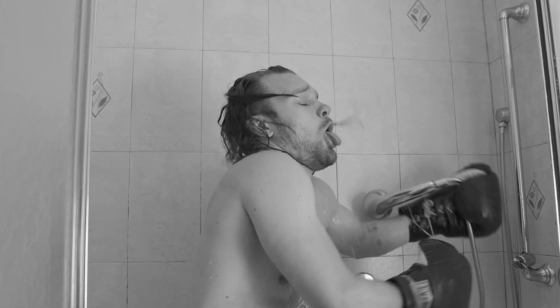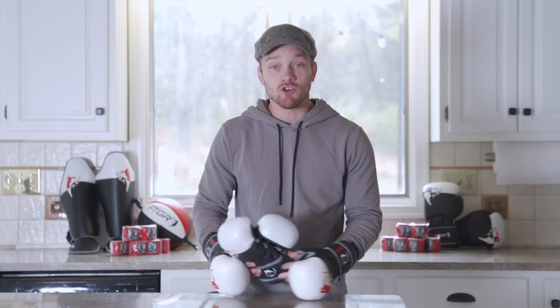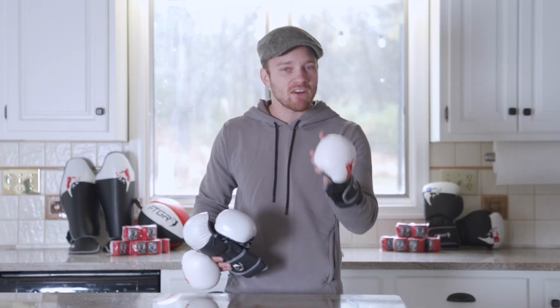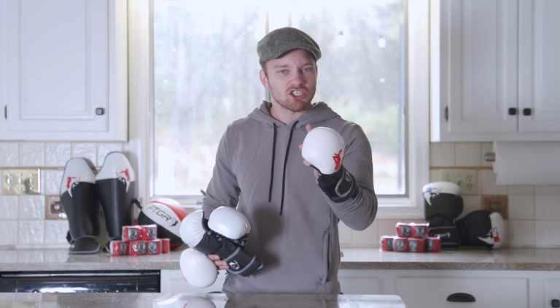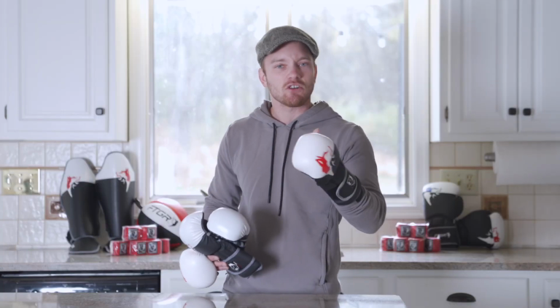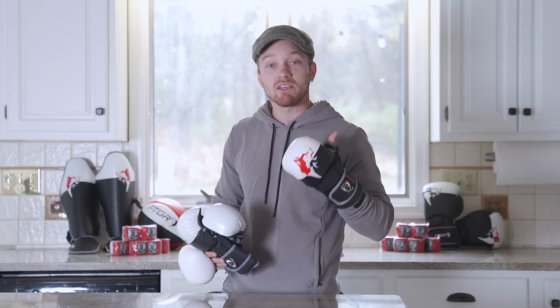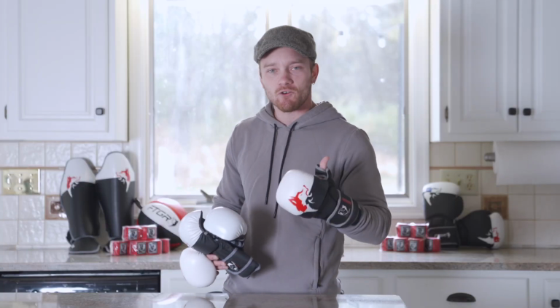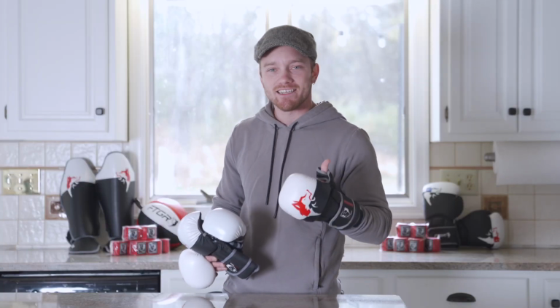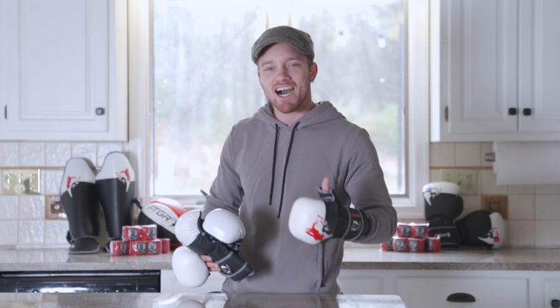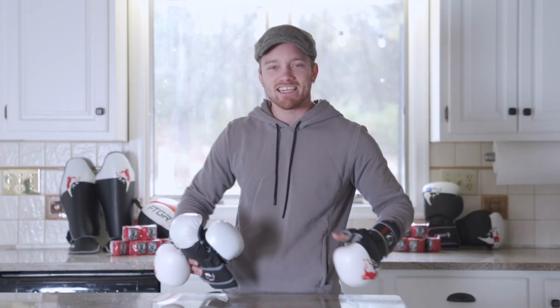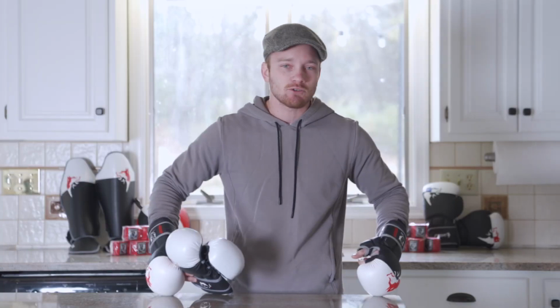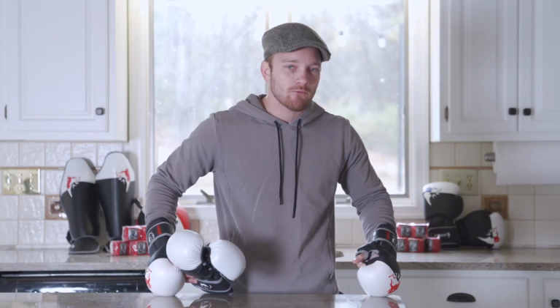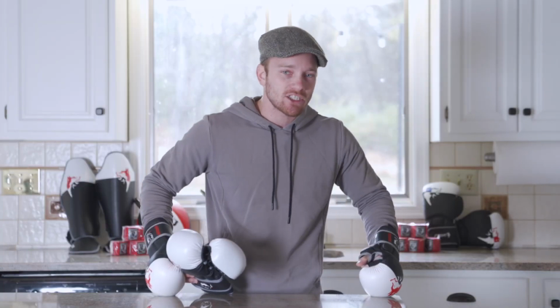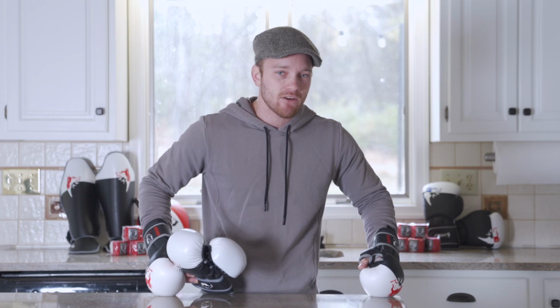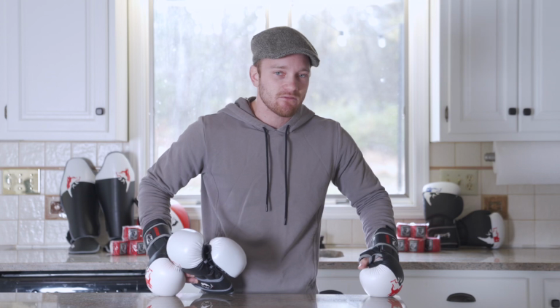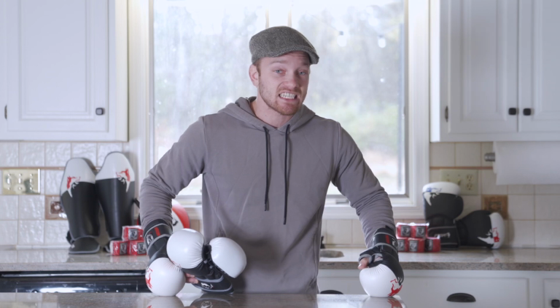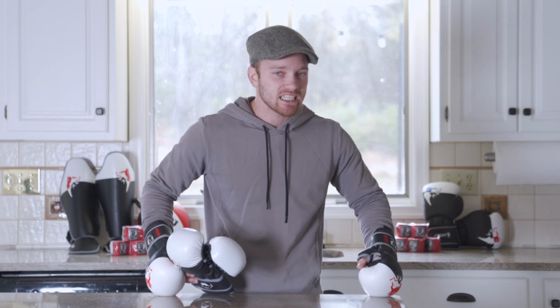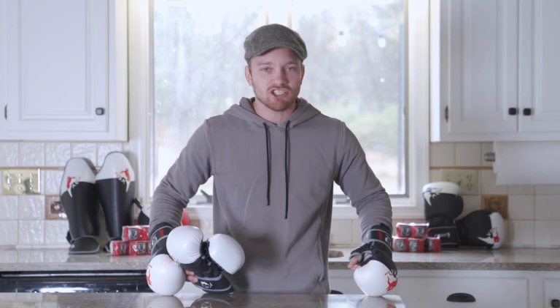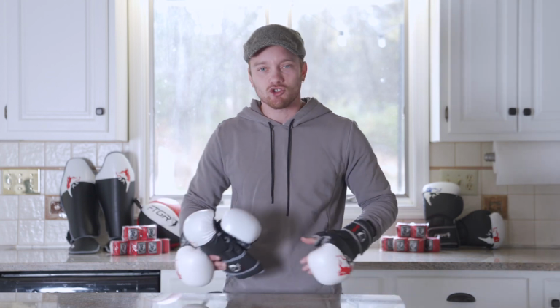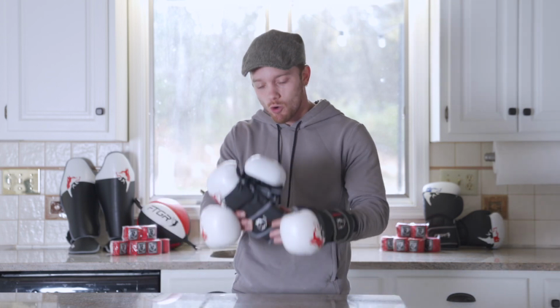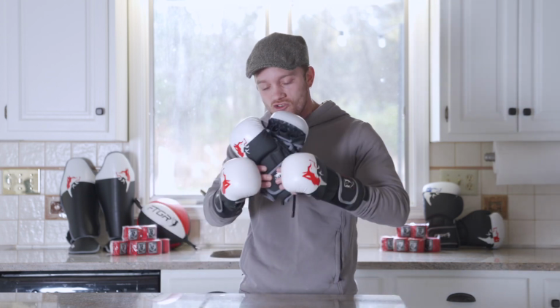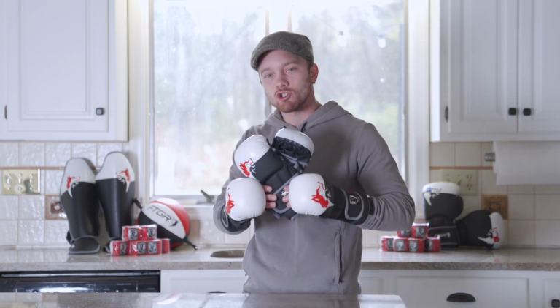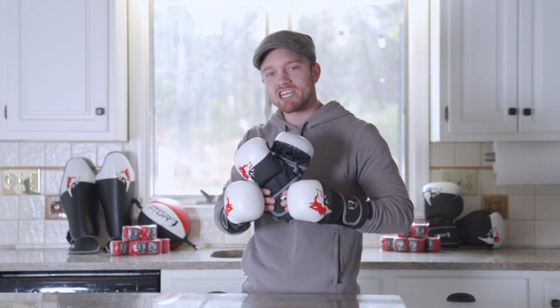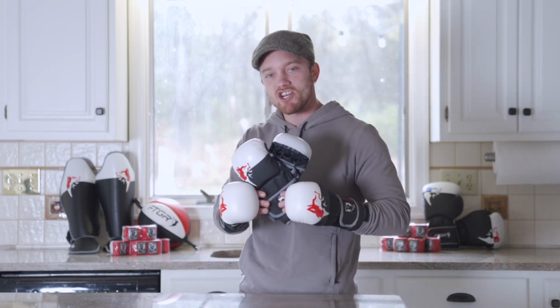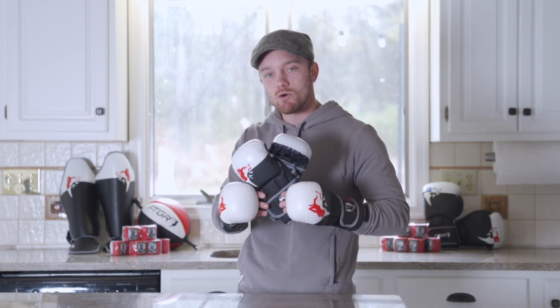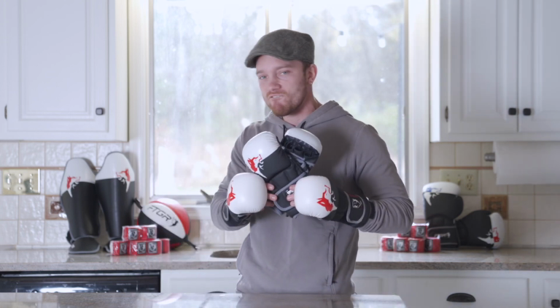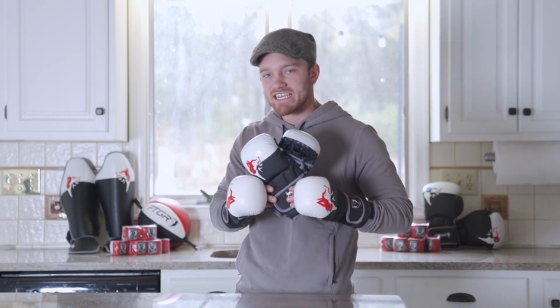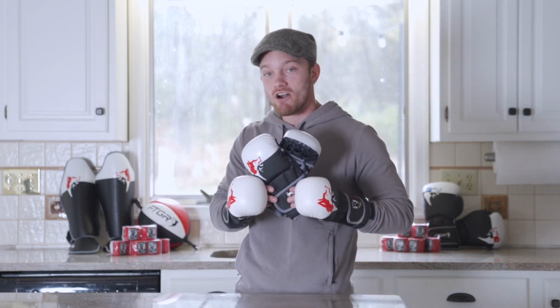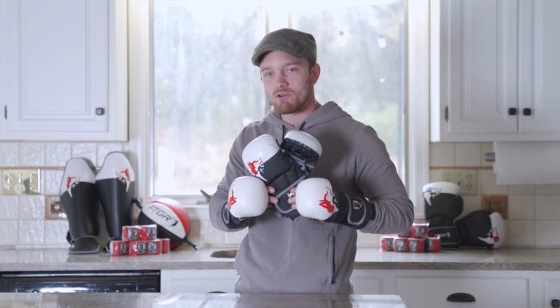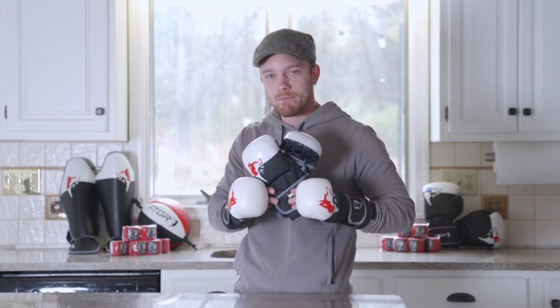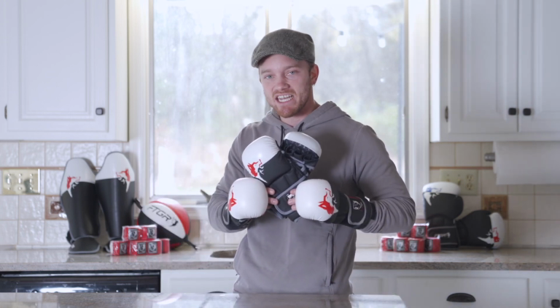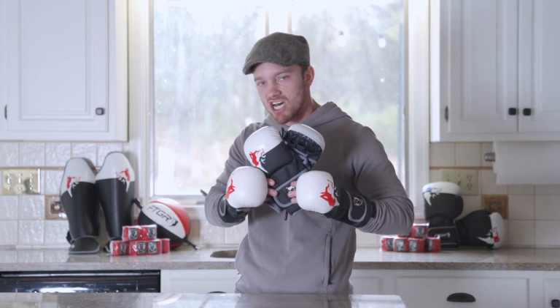Your fingers deserve to be free. Hi, I'm Sean Frazier of Fight Advice and I'd like to introduce you to our revolutionary new Fight Gear Hybrid MMA Glove.